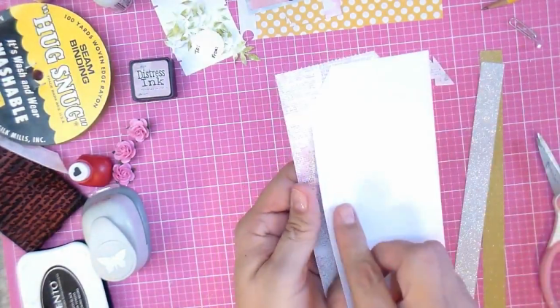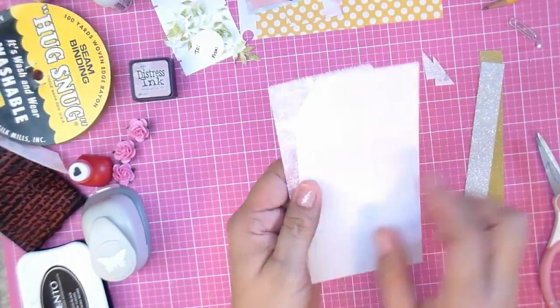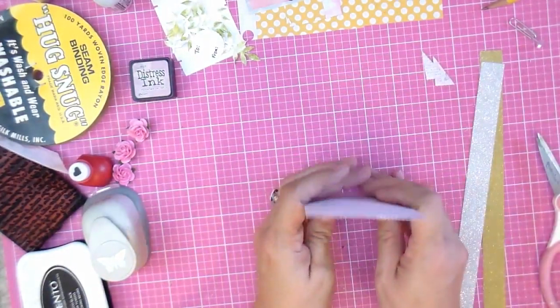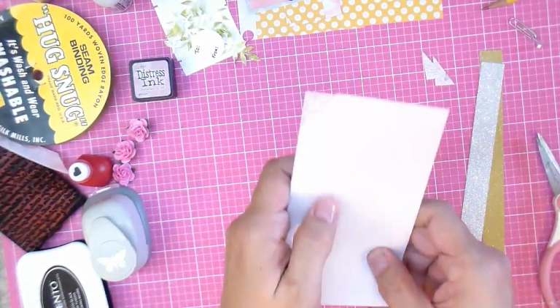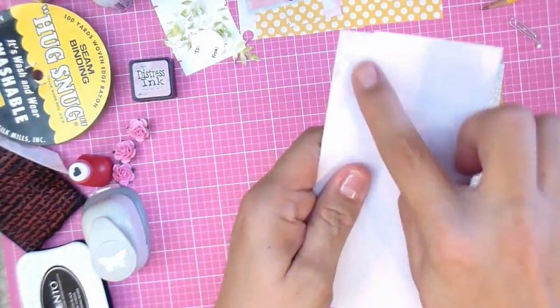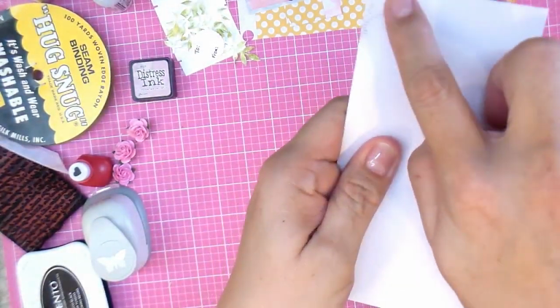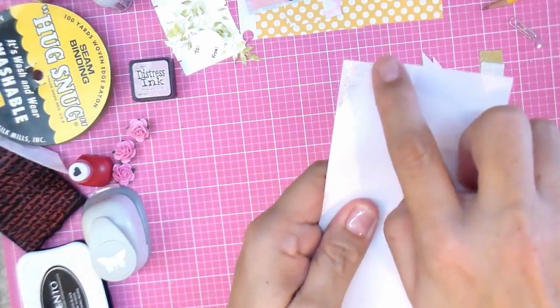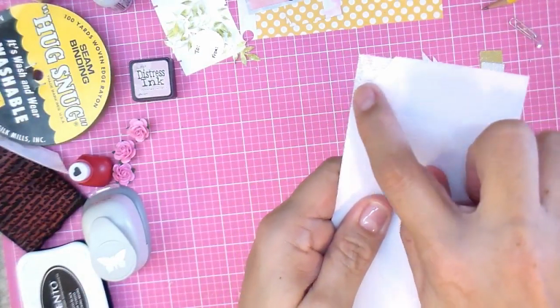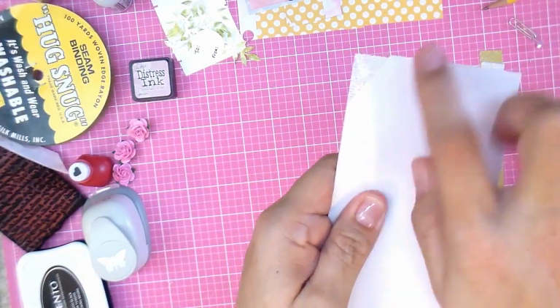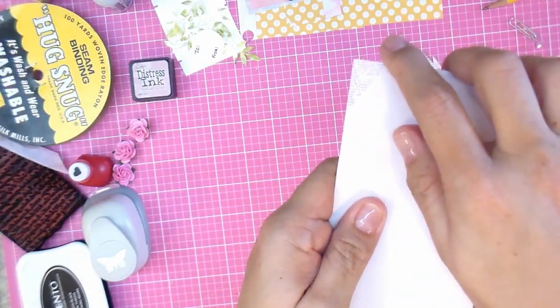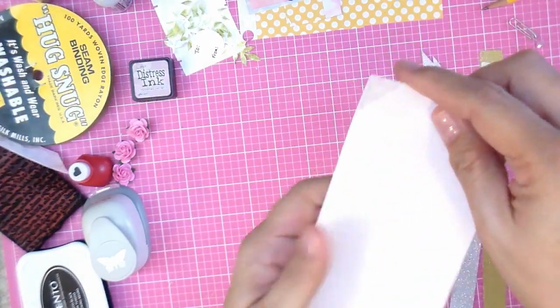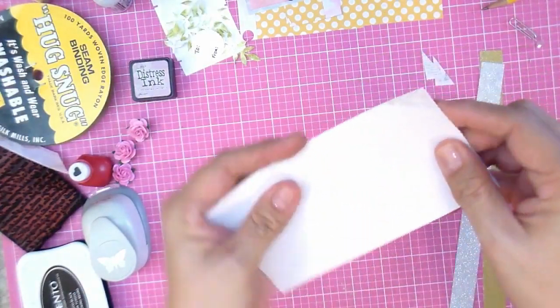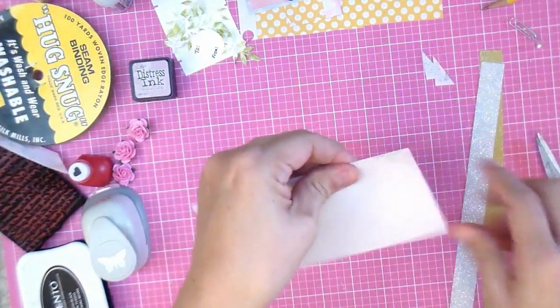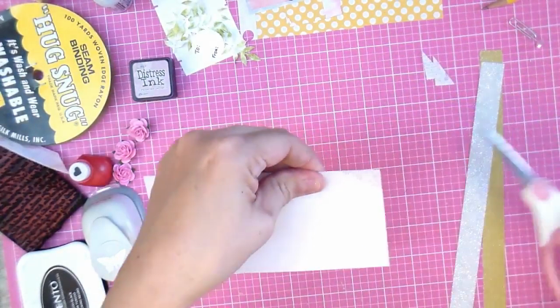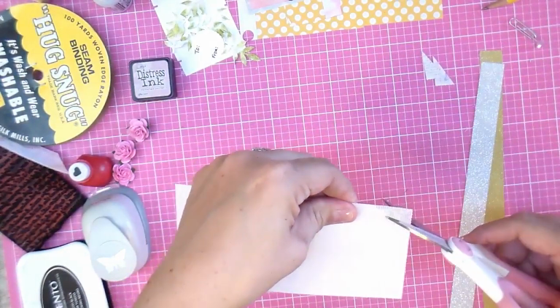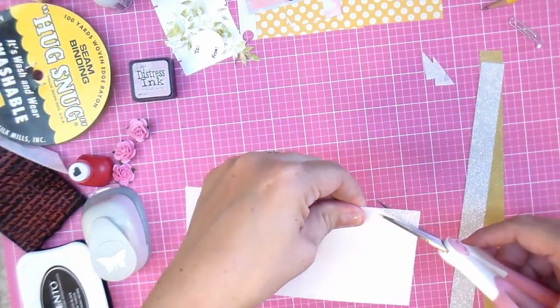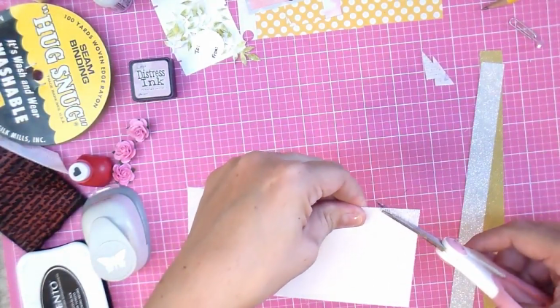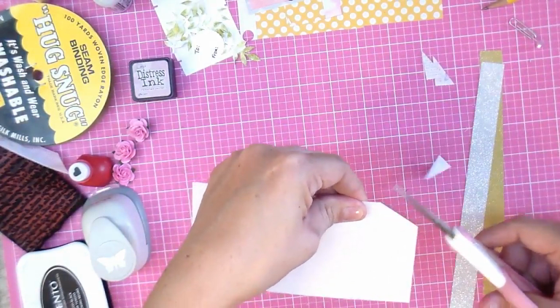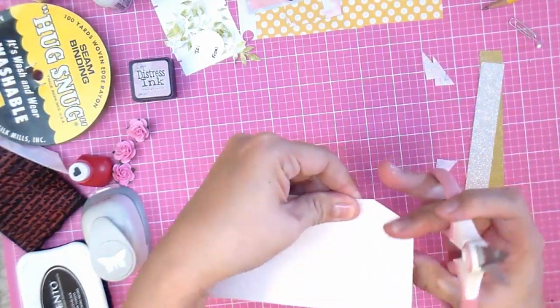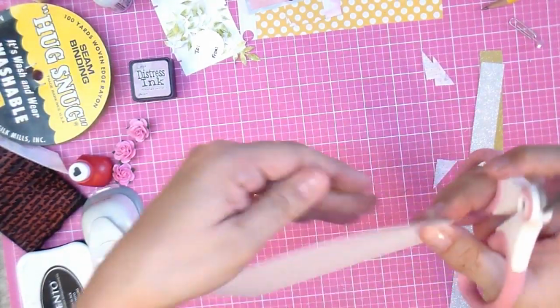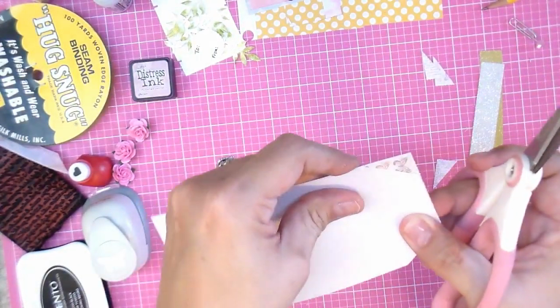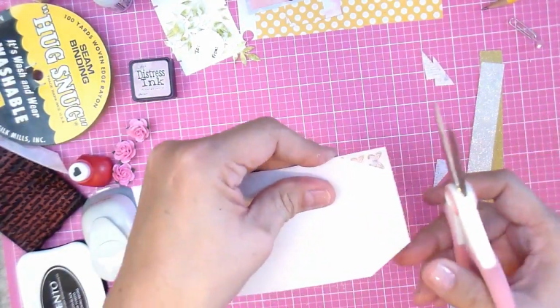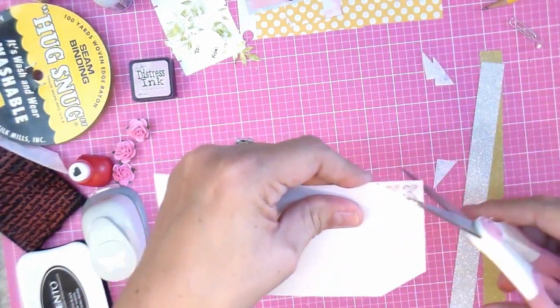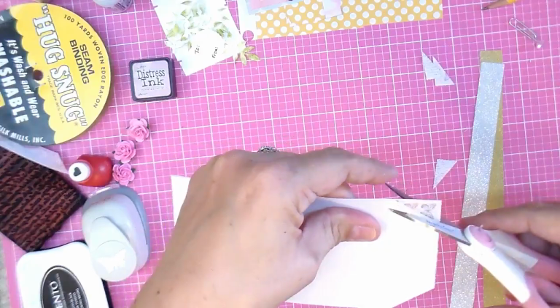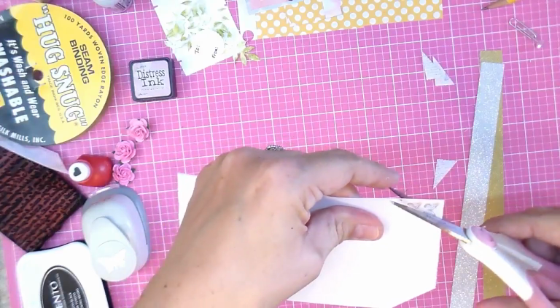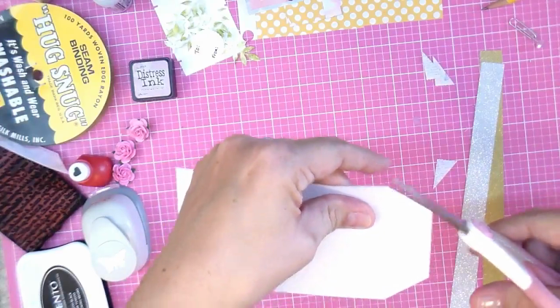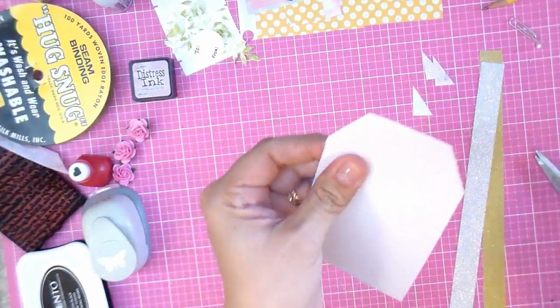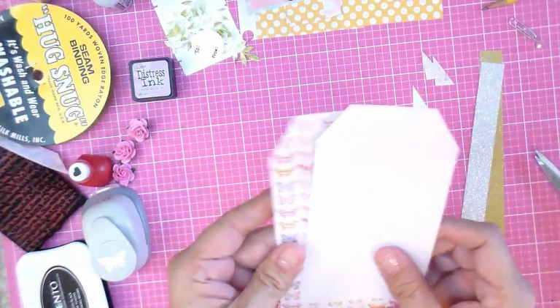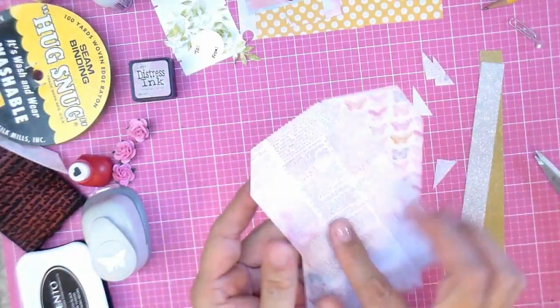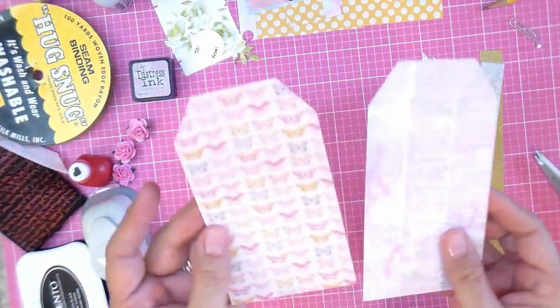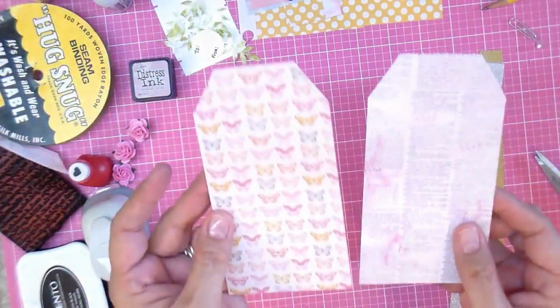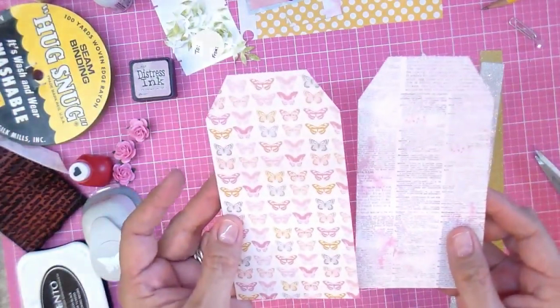Then flip your paper over and this will give you the measurement for the other side. Snip there, flip it over, snip there, and you have two identical tags.